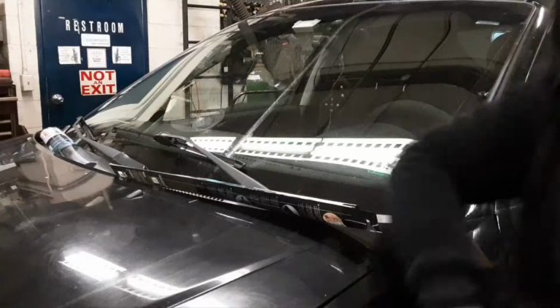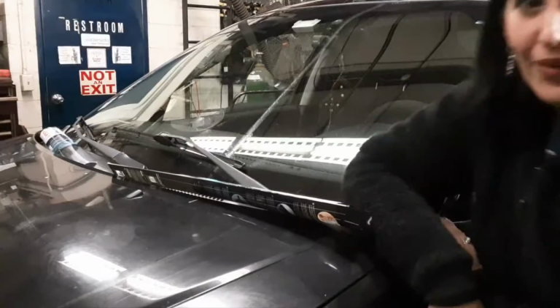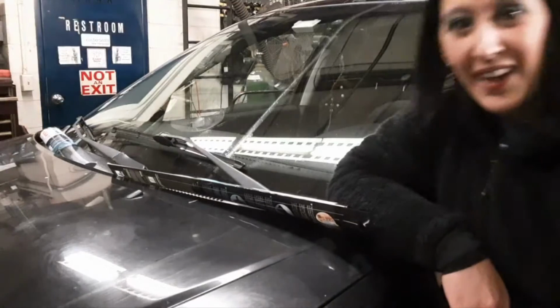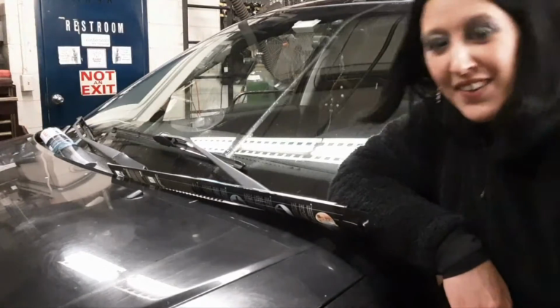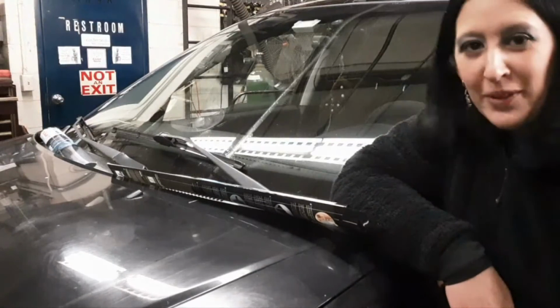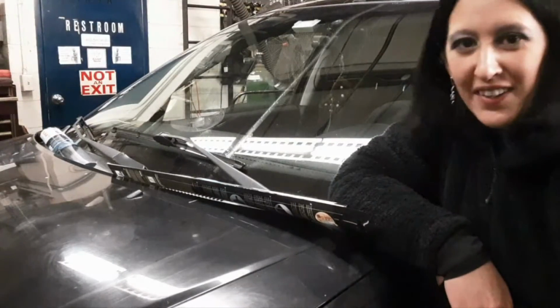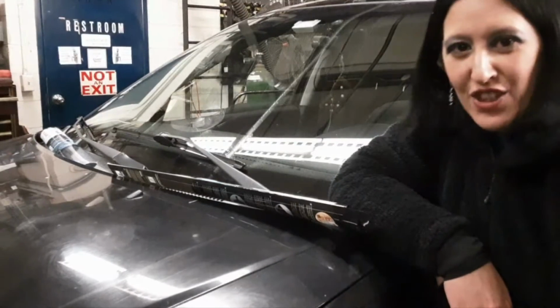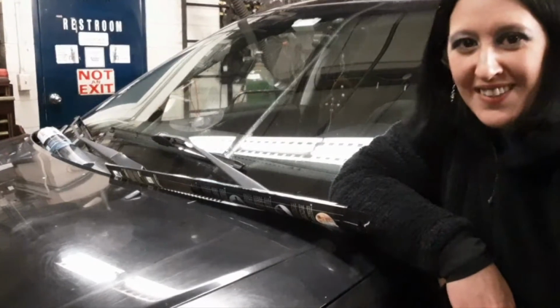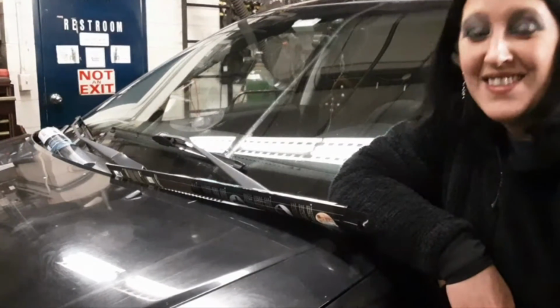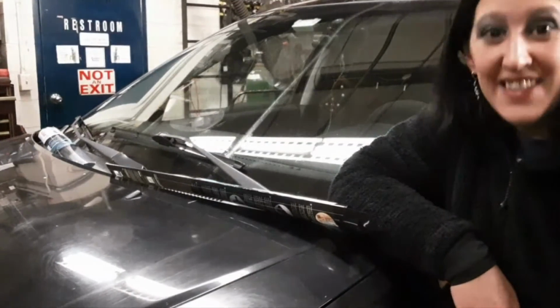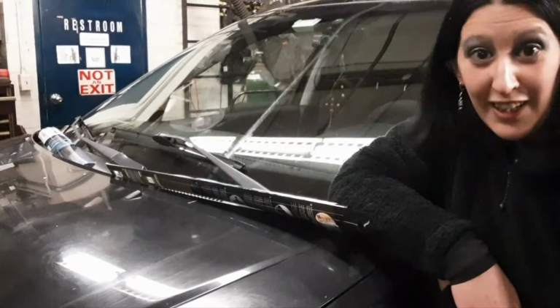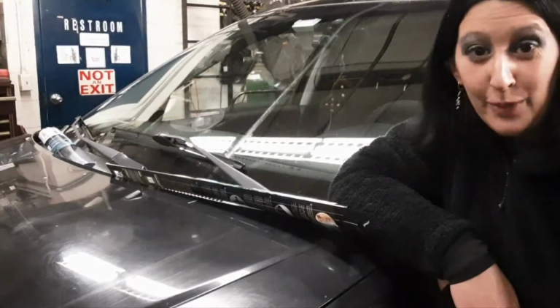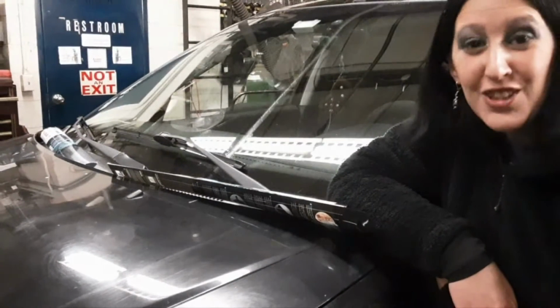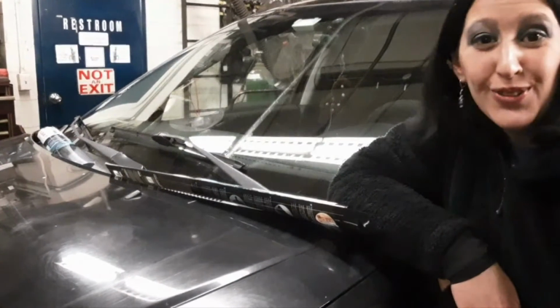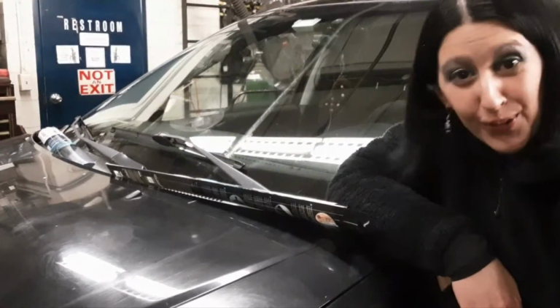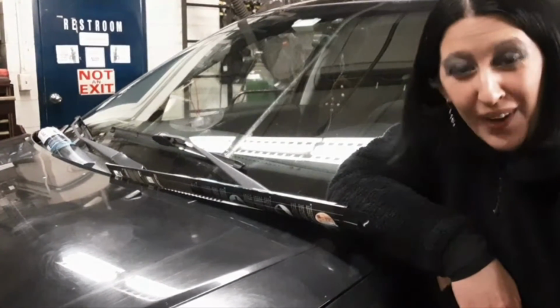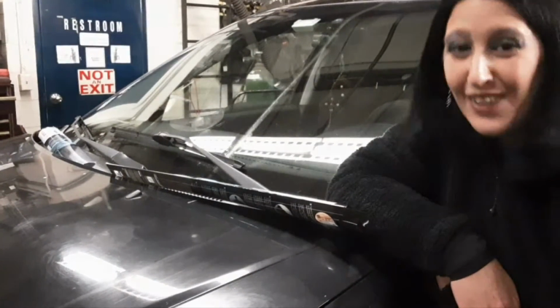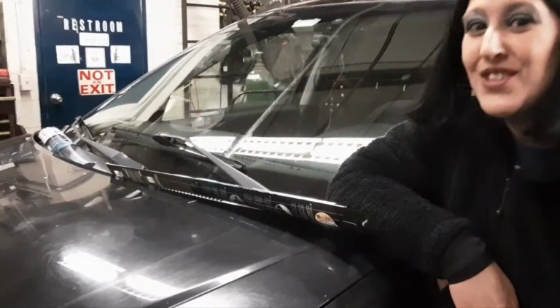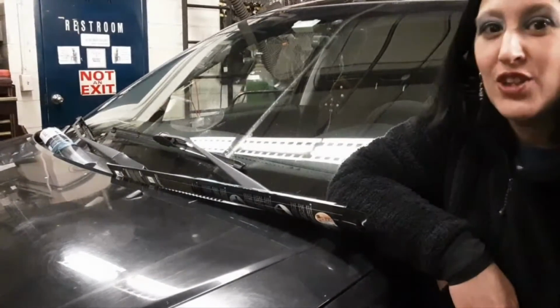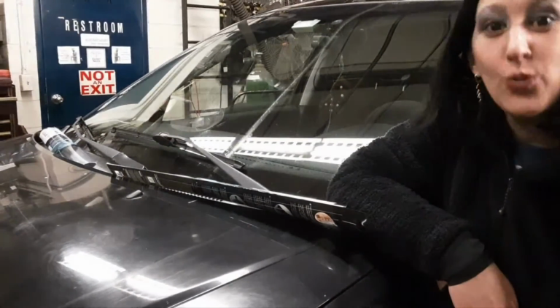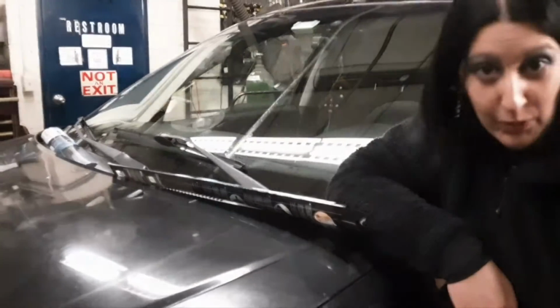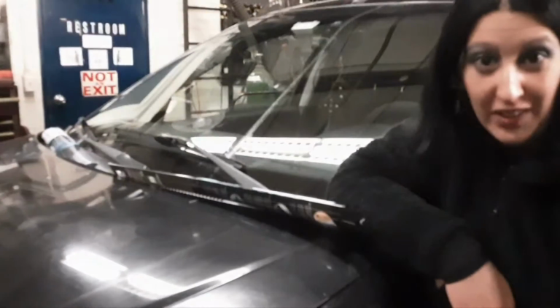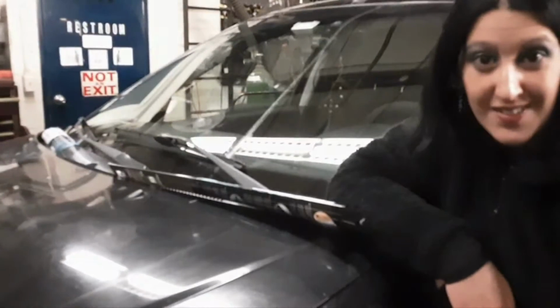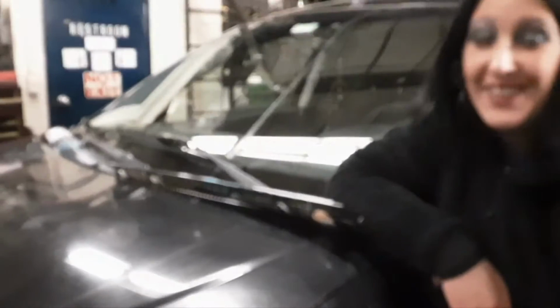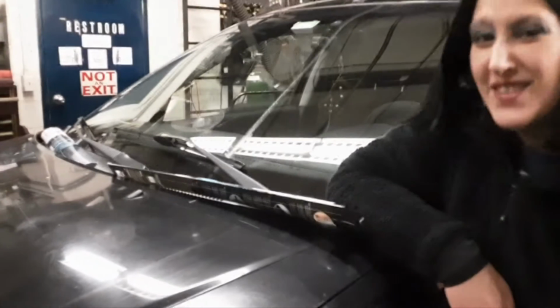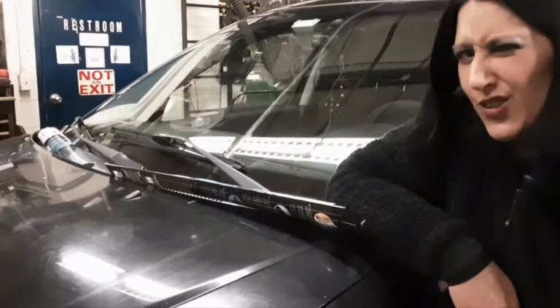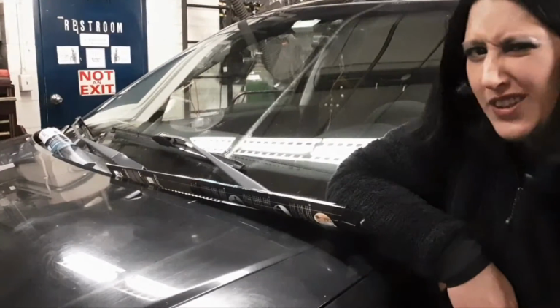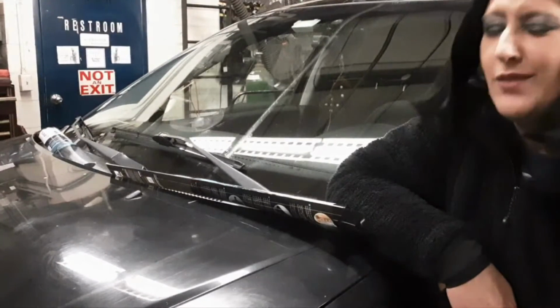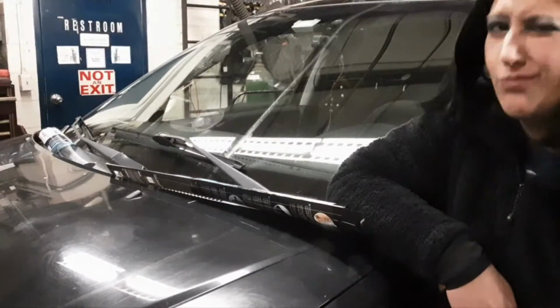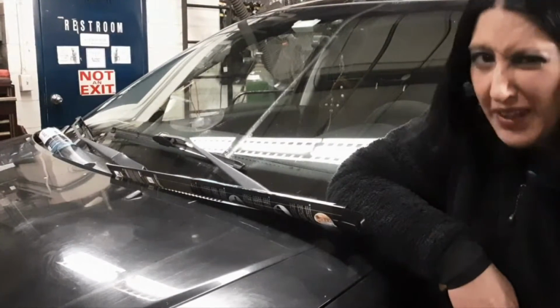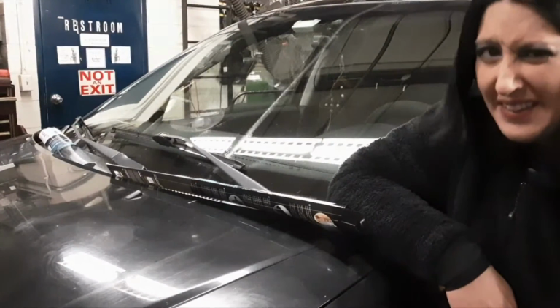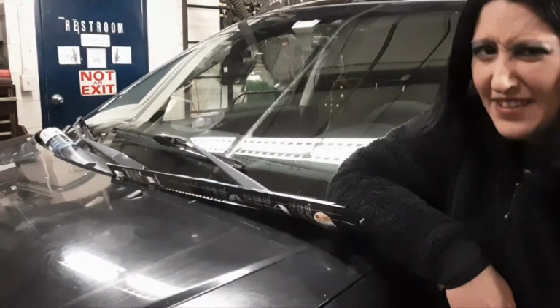Well hey there Mechanichicks! Today I'm going to show you how to change your wiper blades. It's actually pretty easy.